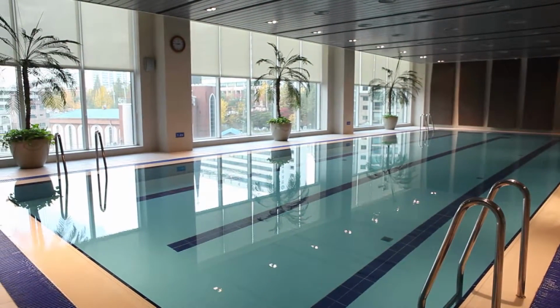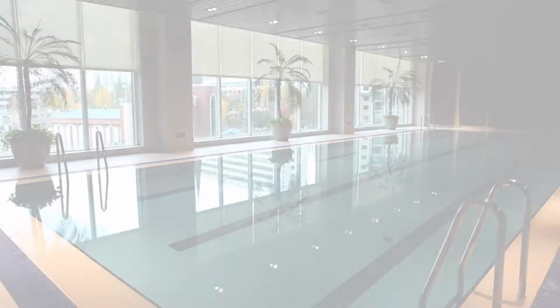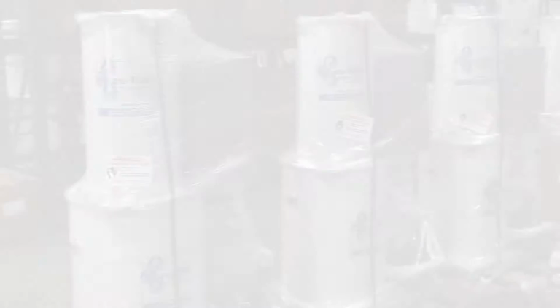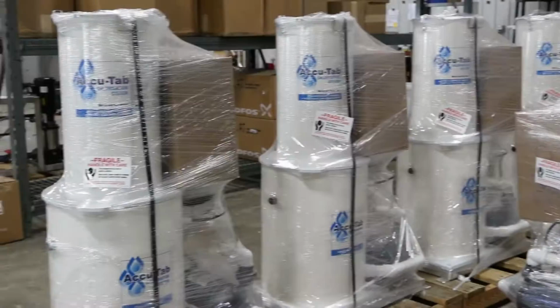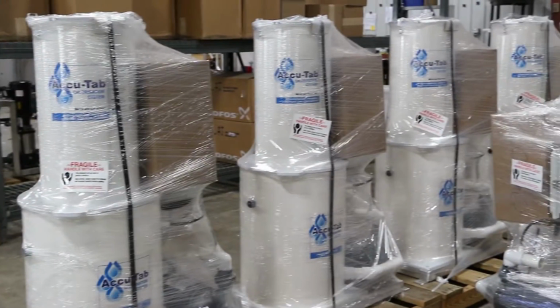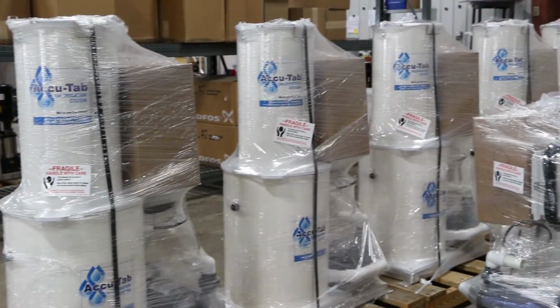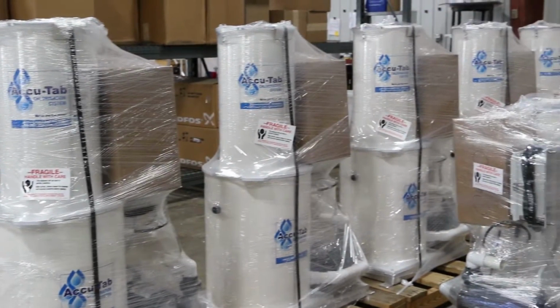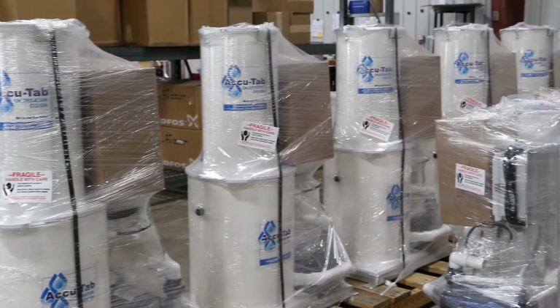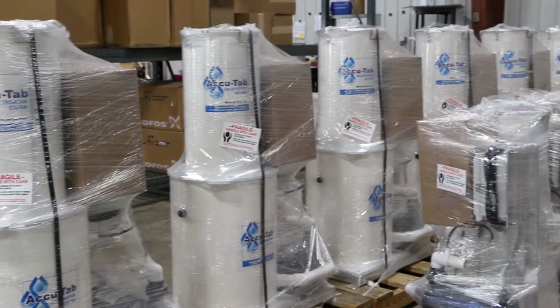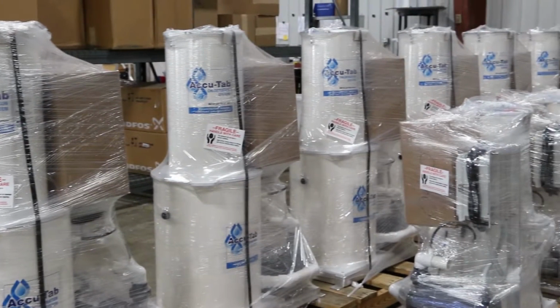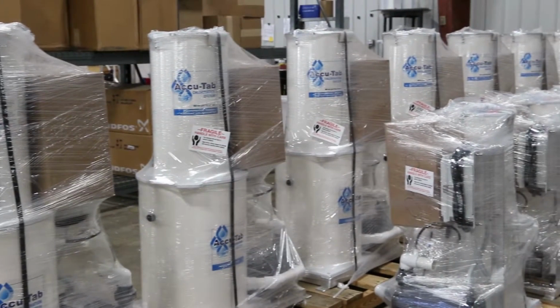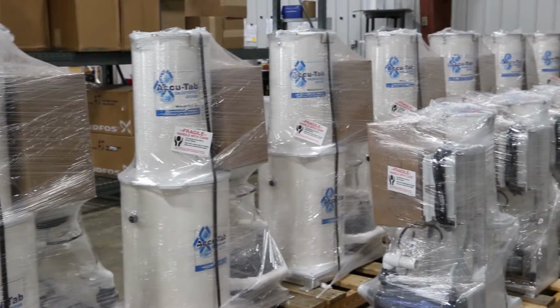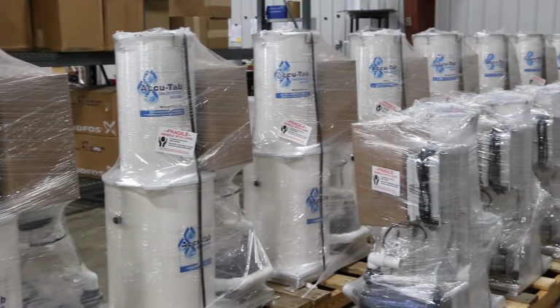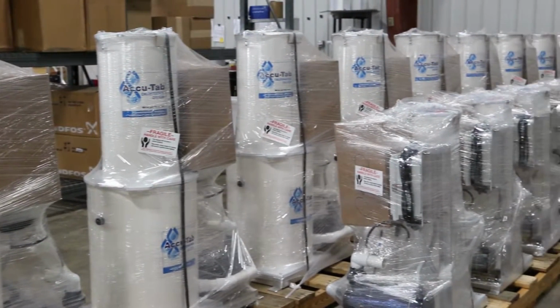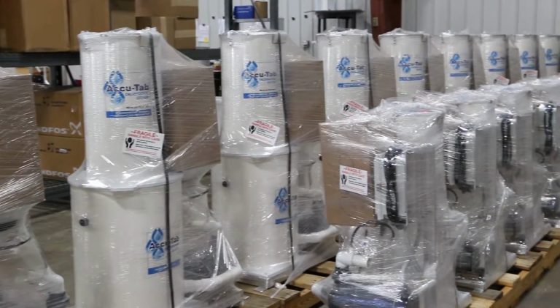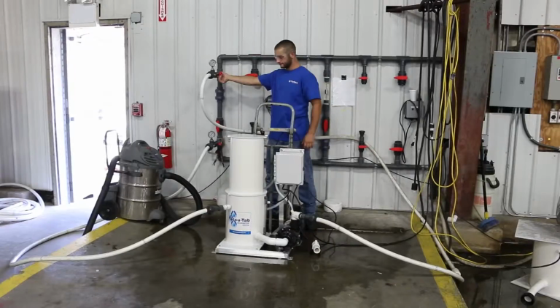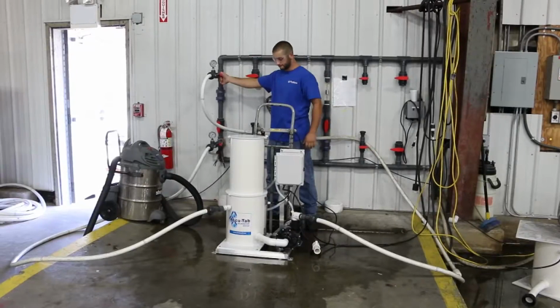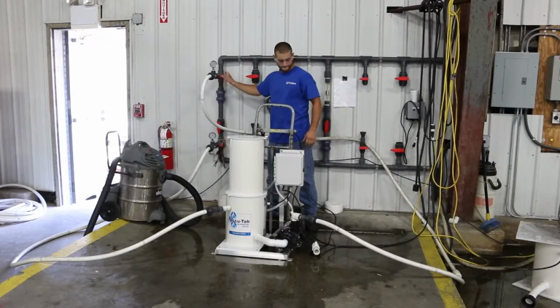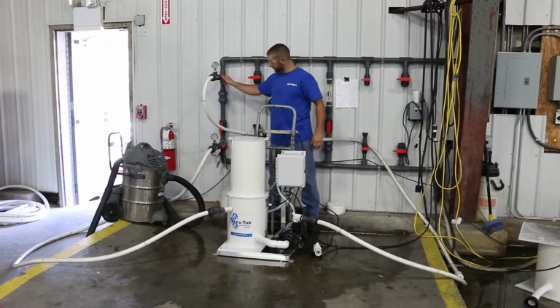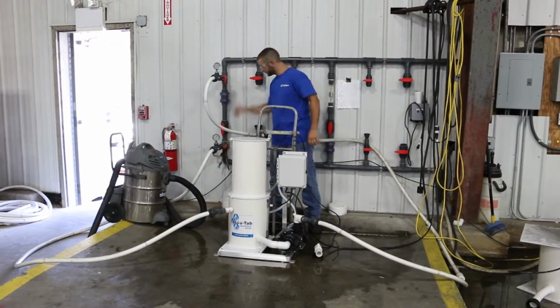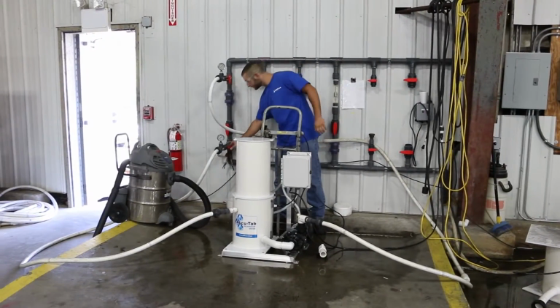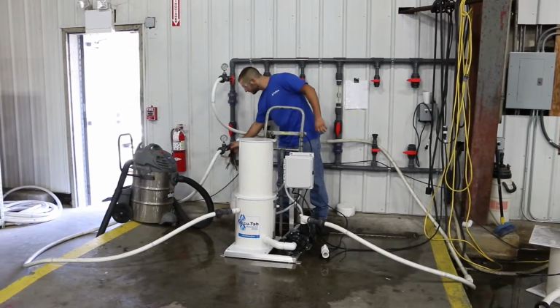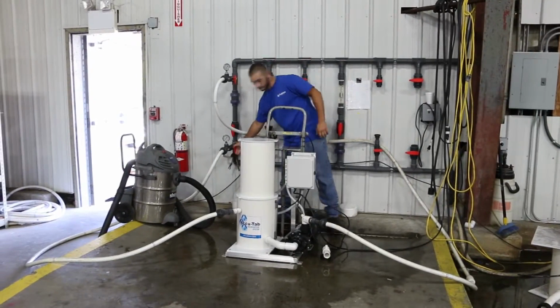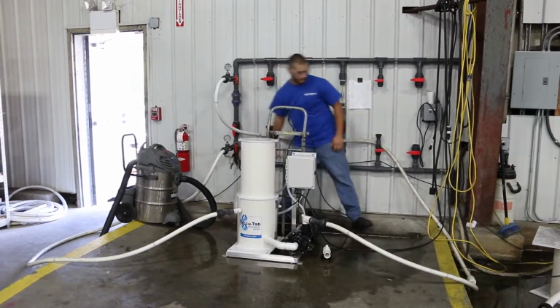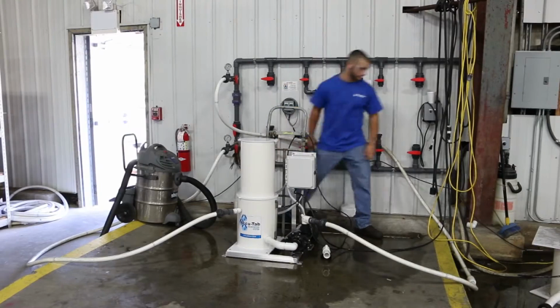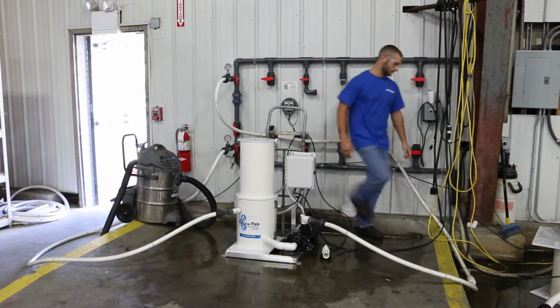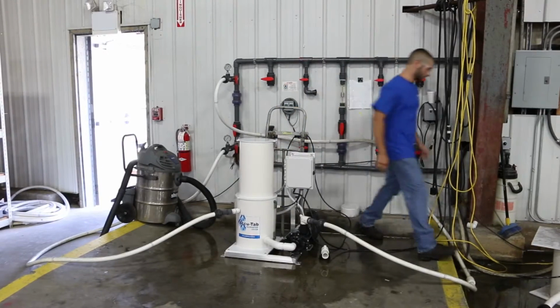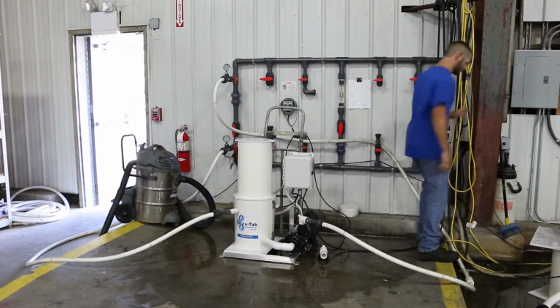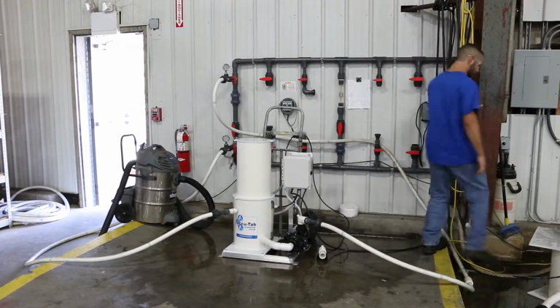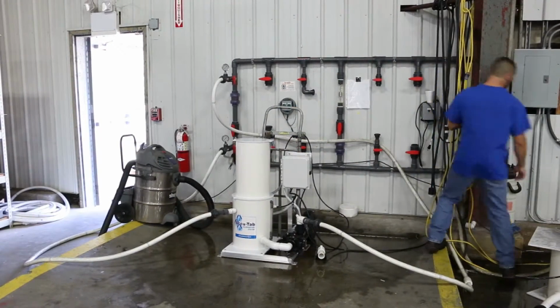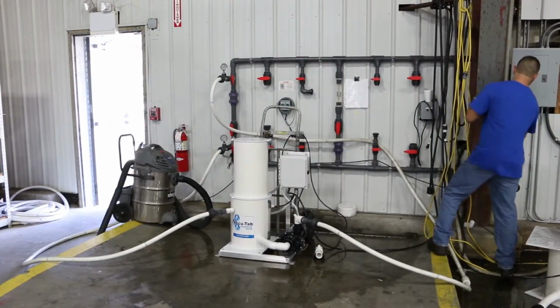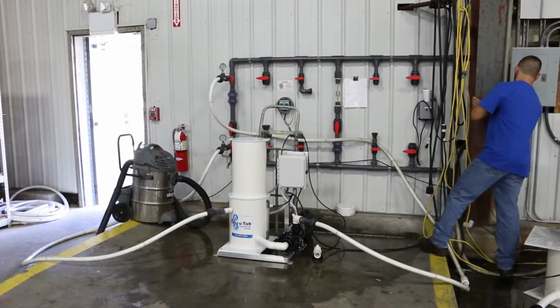AccuTab chlorination systems from Axiol are designed to stand up to the demands of commercial pool environments, as well as rigorous industry and government health and performance requirements.